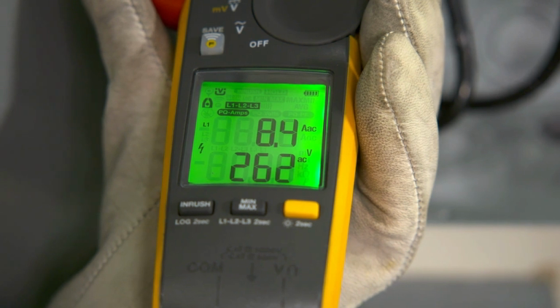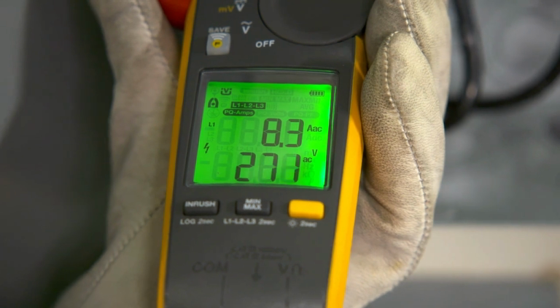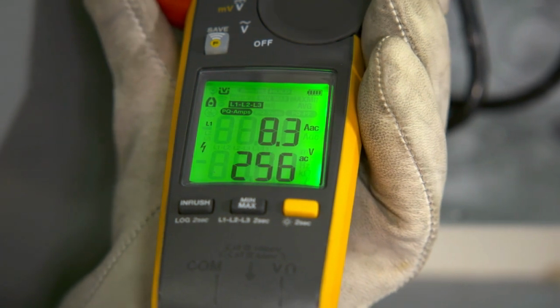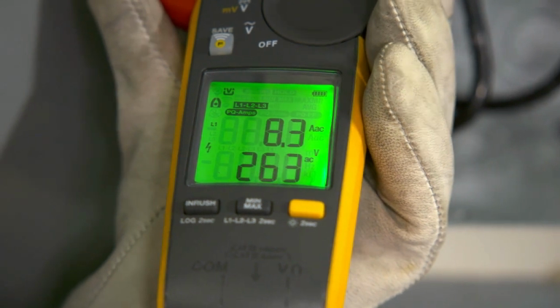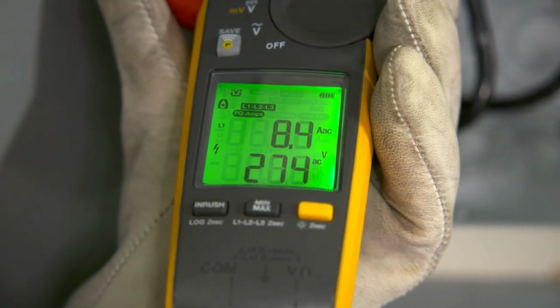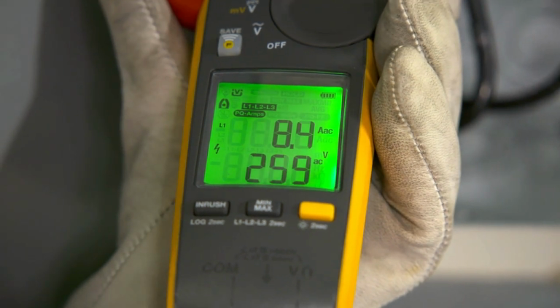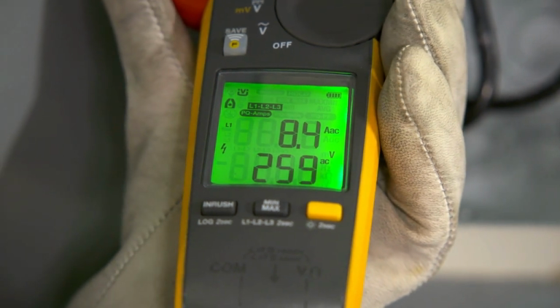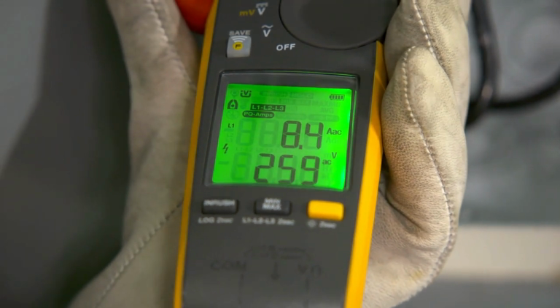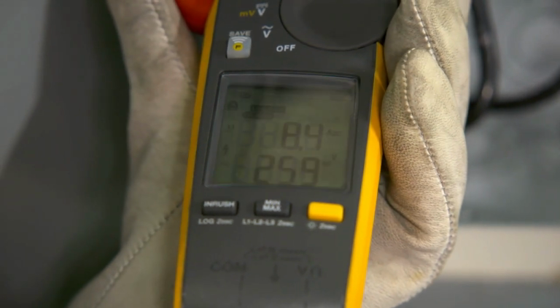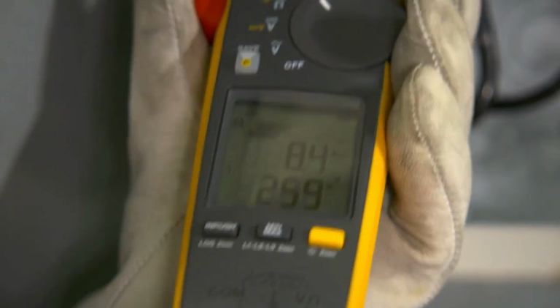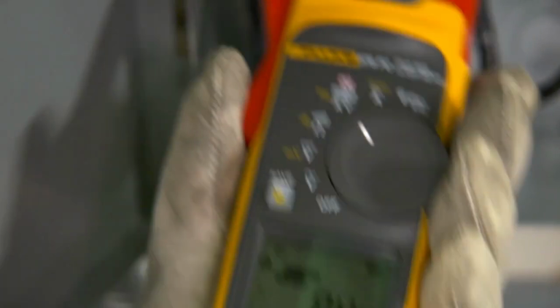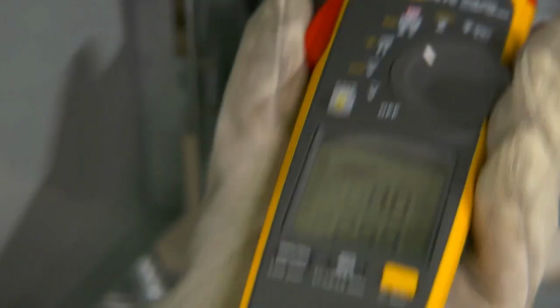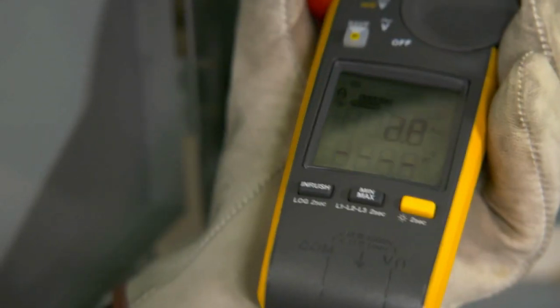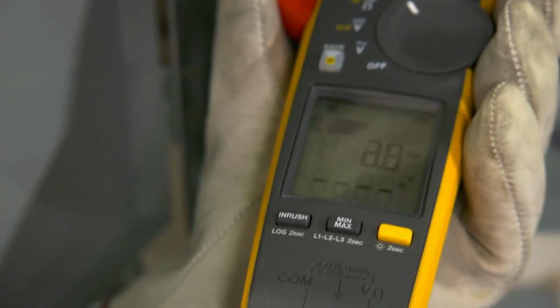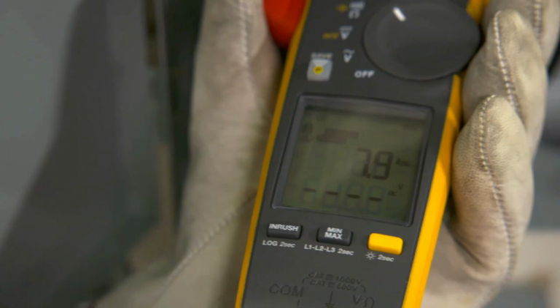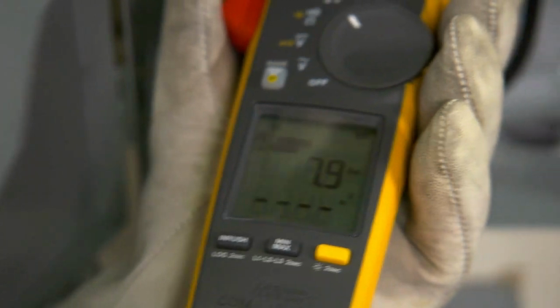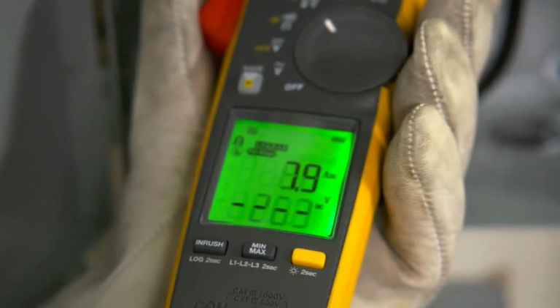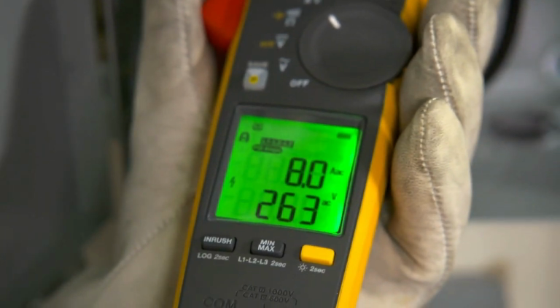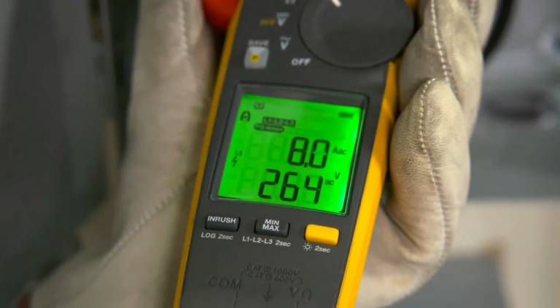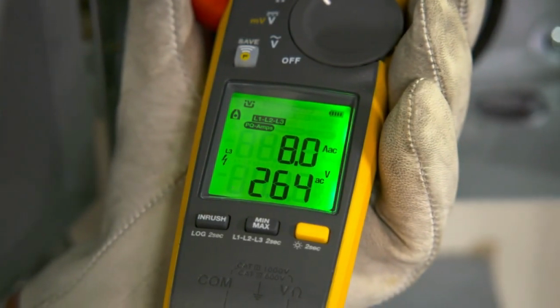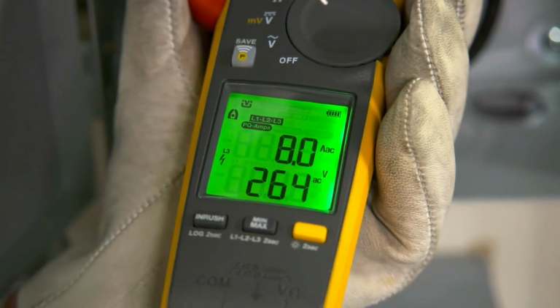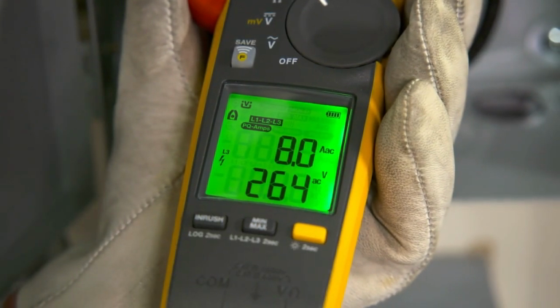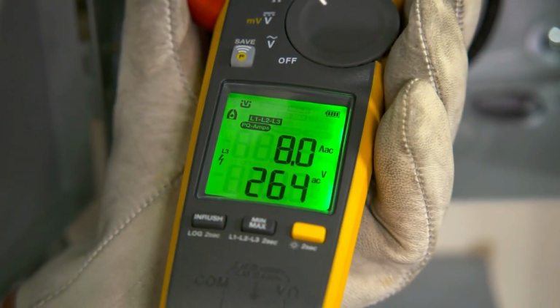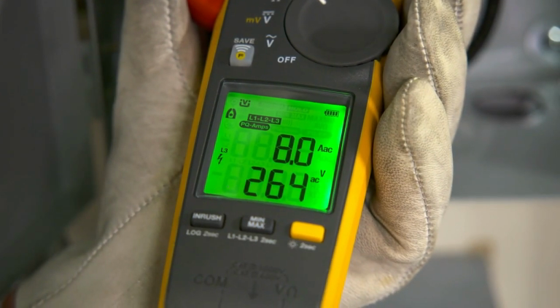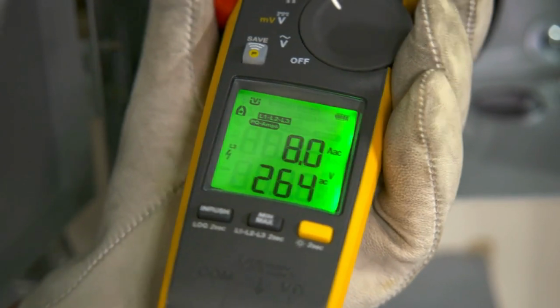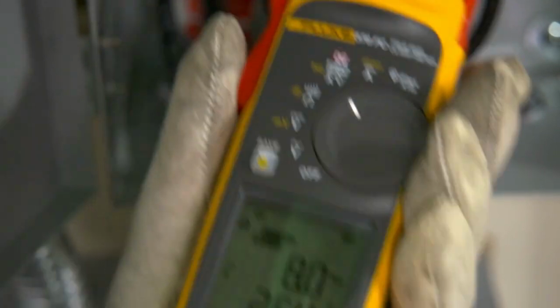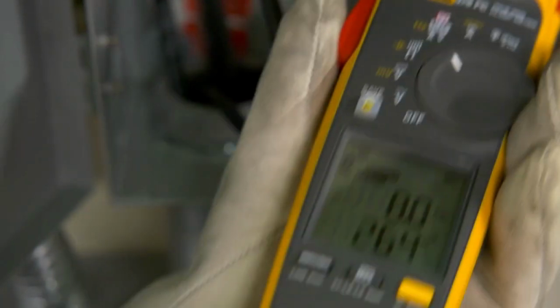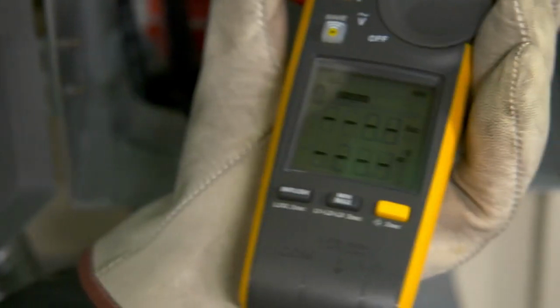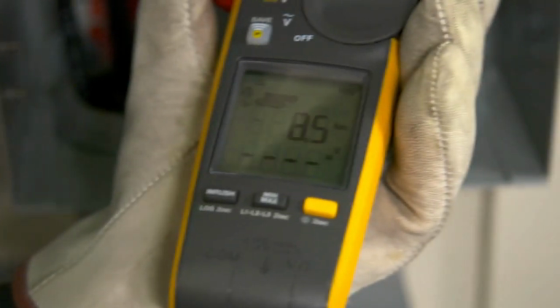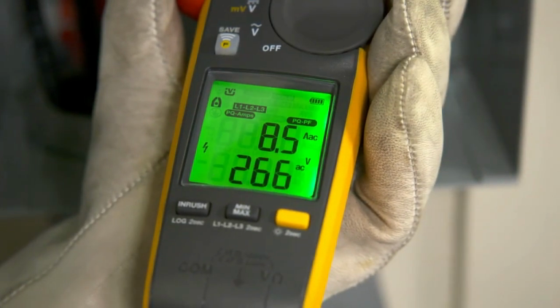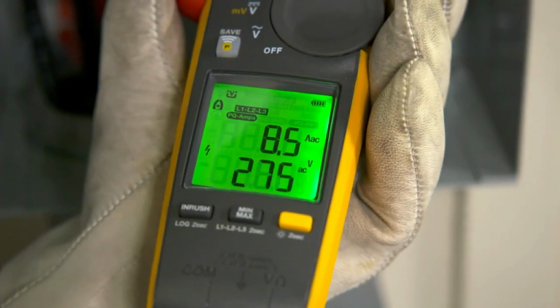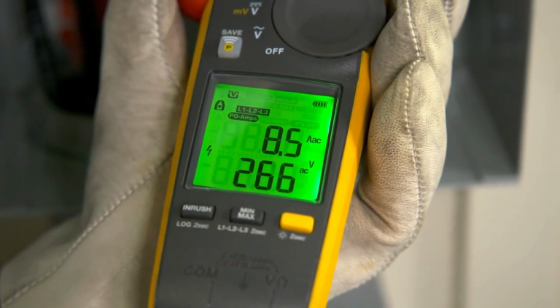The meter does this by checking the total harmonic distortion of voltage, current, and power factor. If it exceeds a certain threshold, the enunciator shows up.